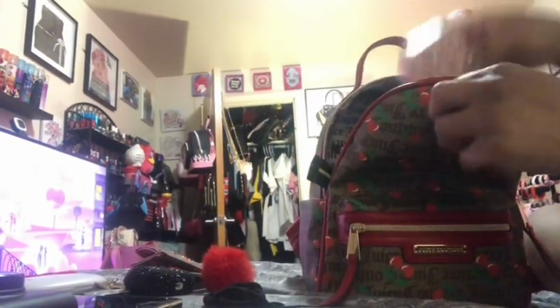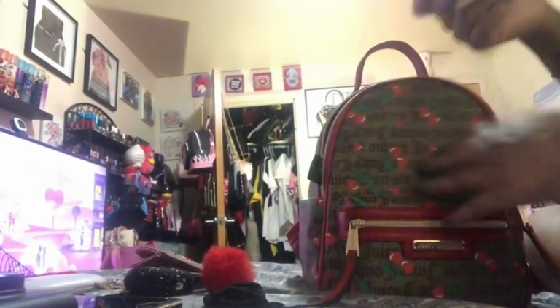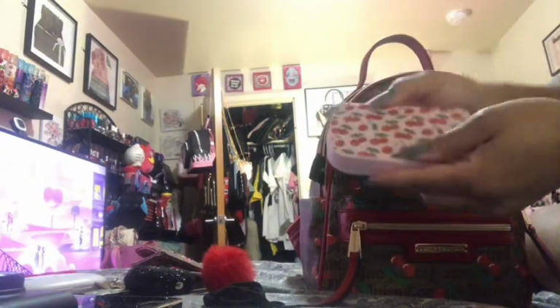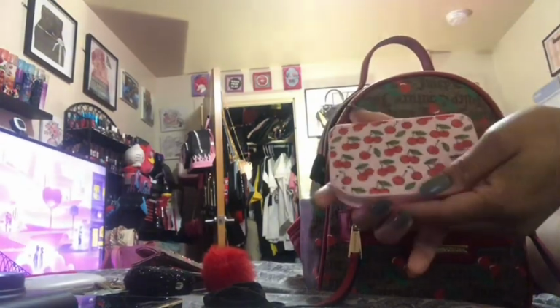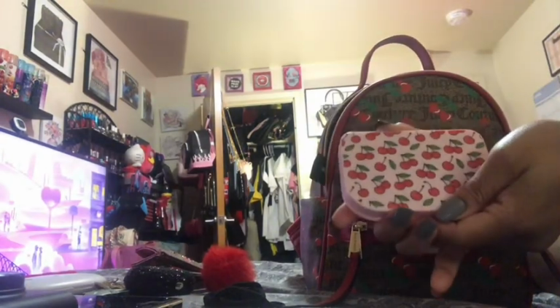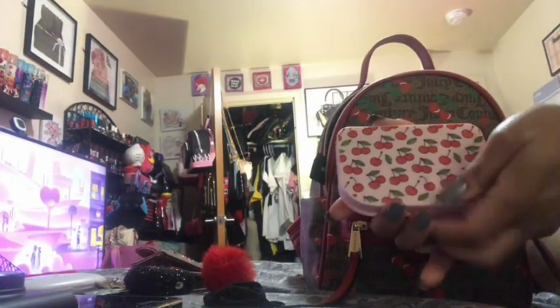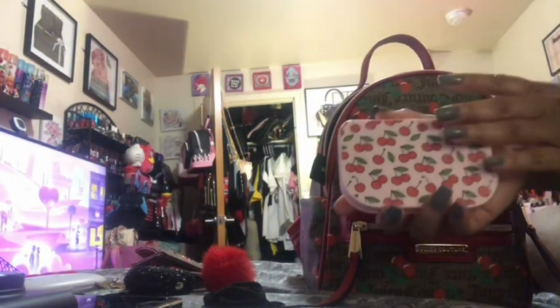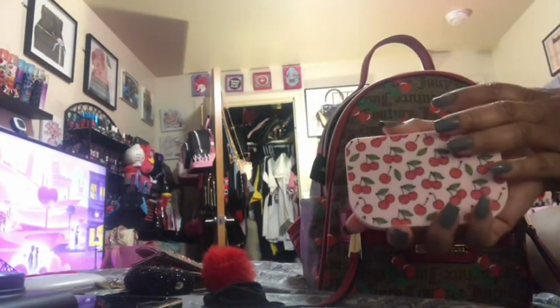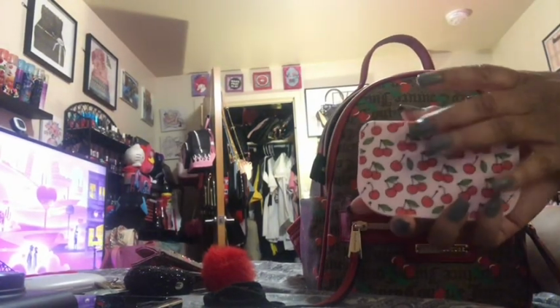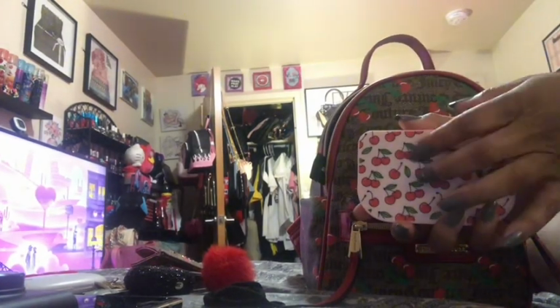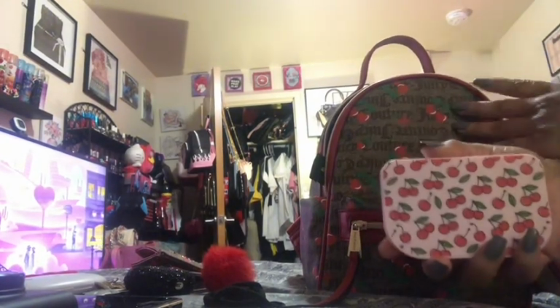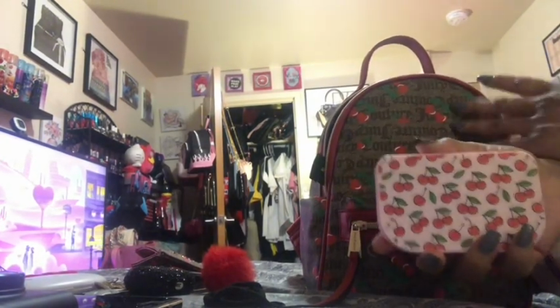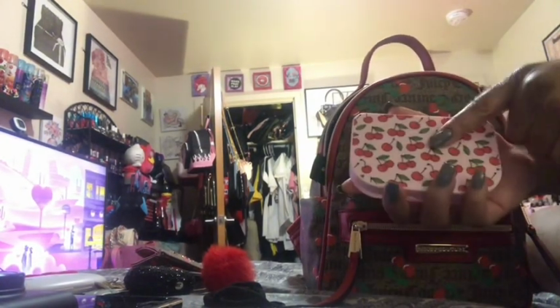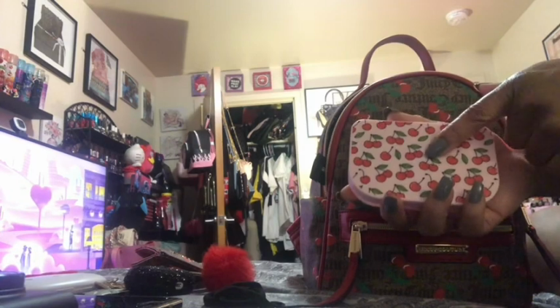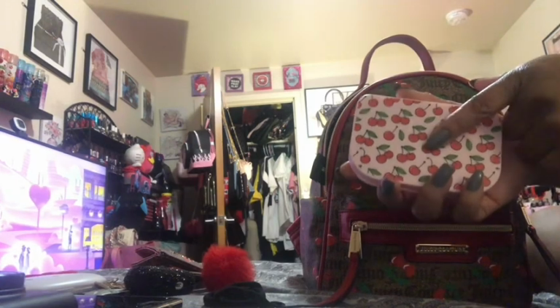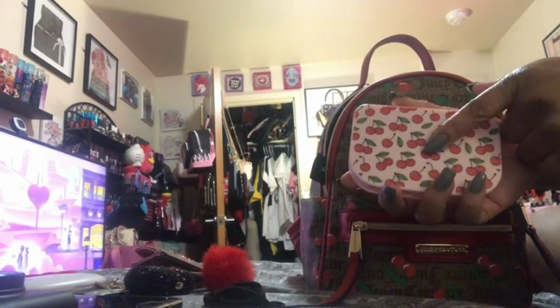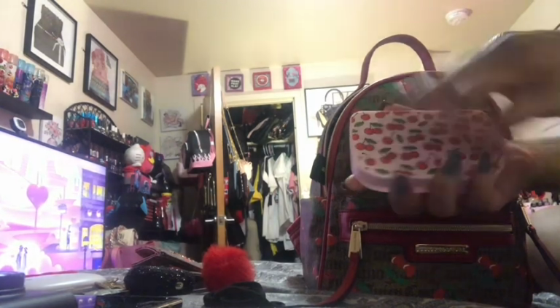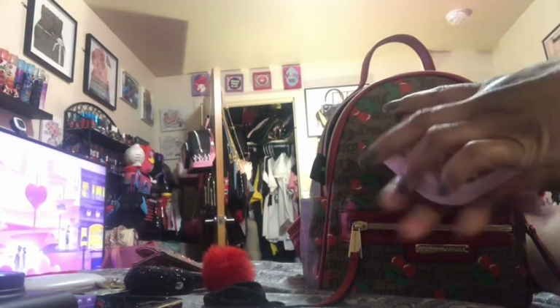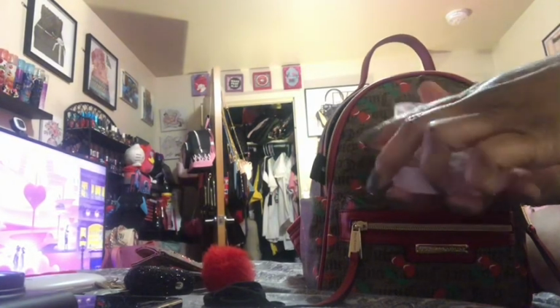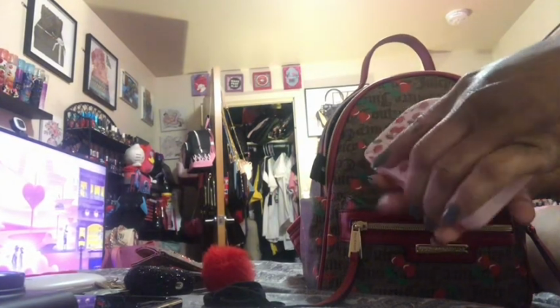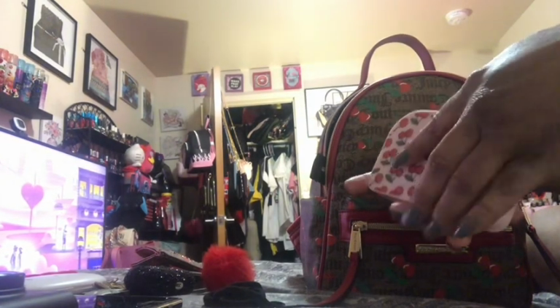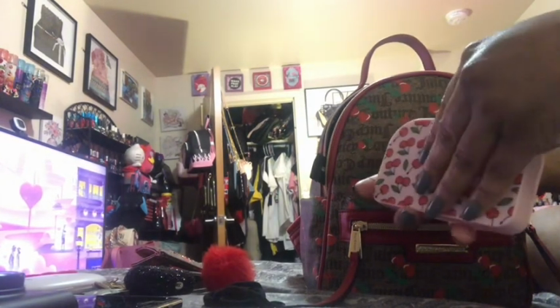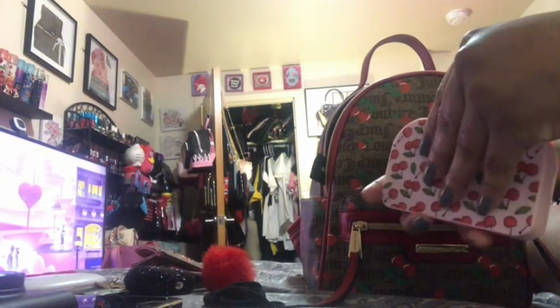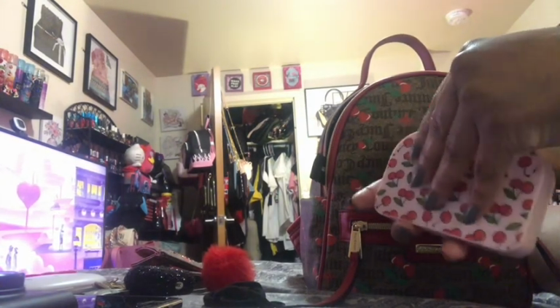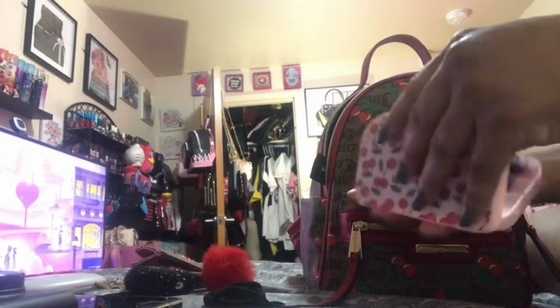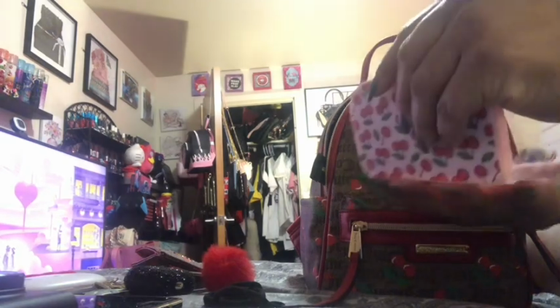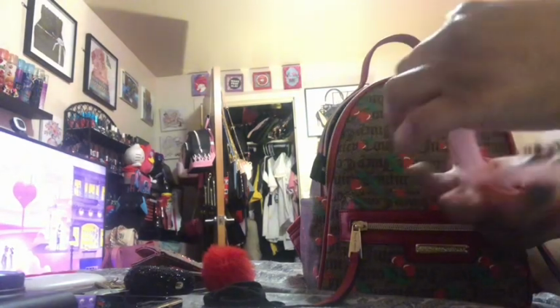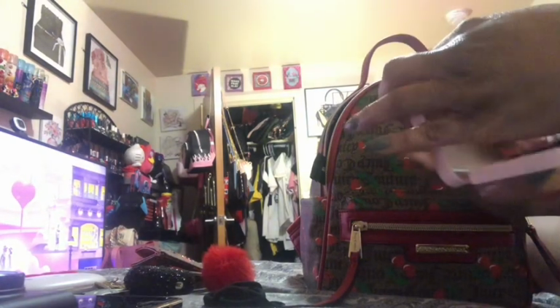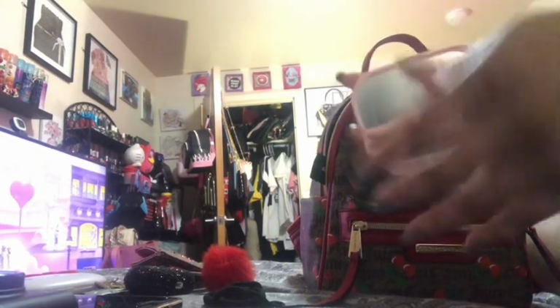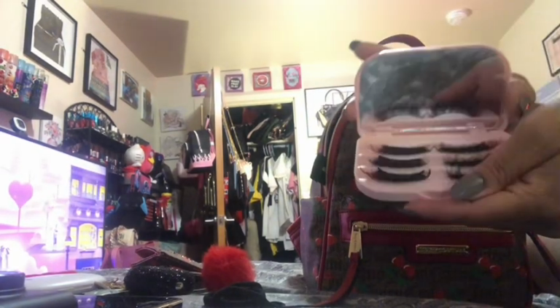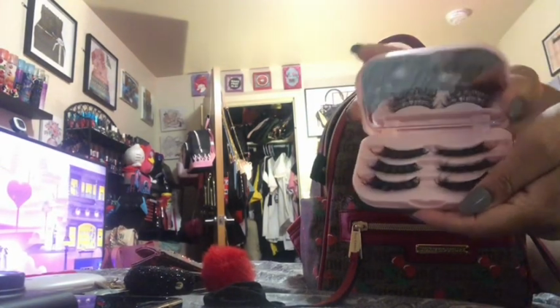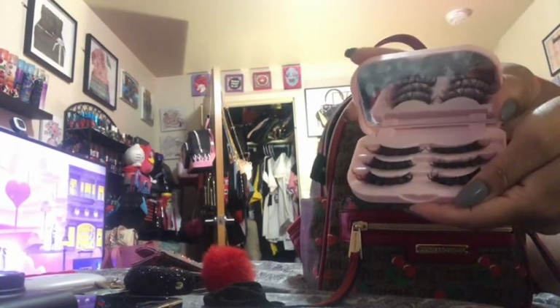I also have this right here — I thought it would go well even though the bag isn't pink, but it does have the cherries. I got this from the Dollar Tree. It has a mirror and three pairs of lashes.